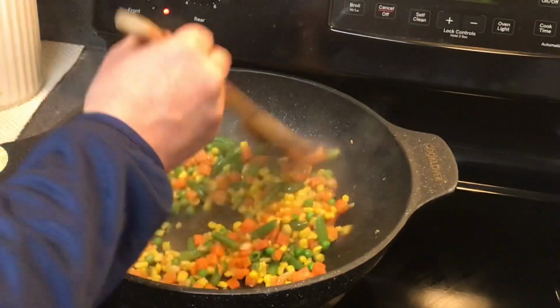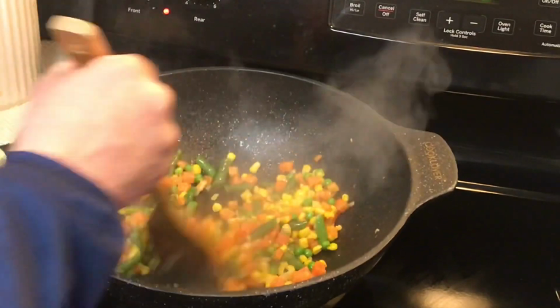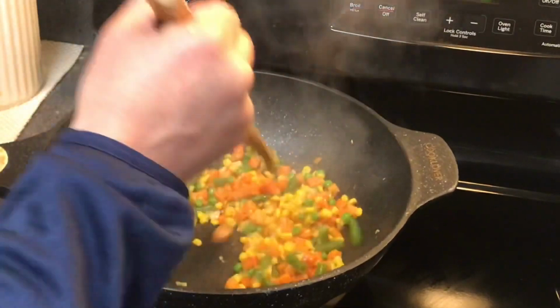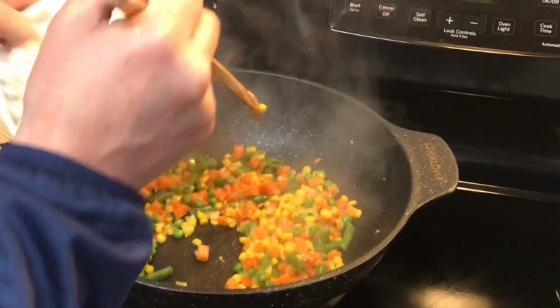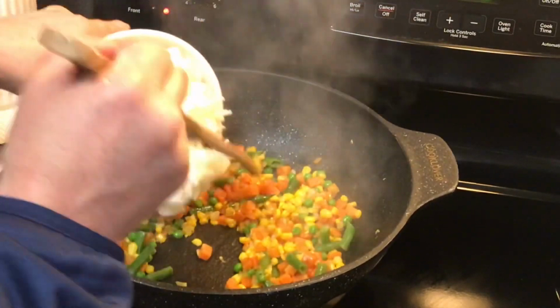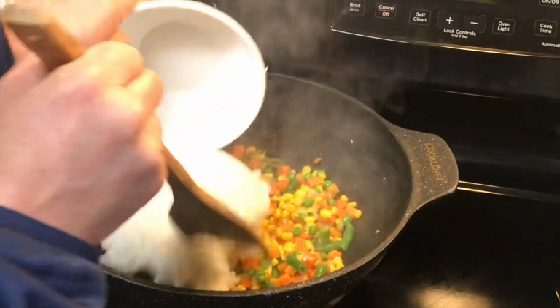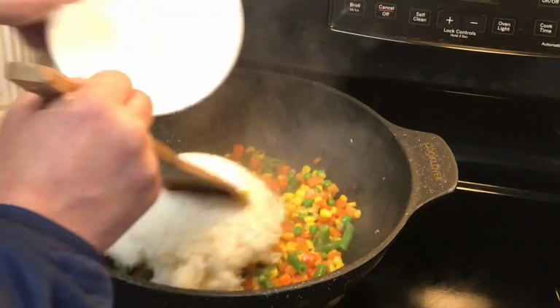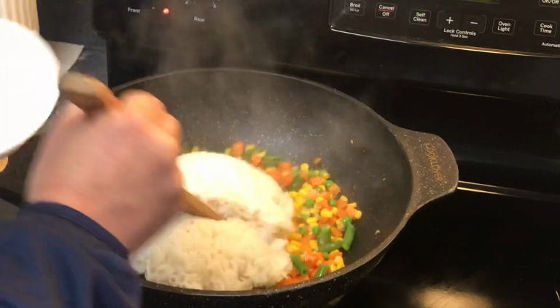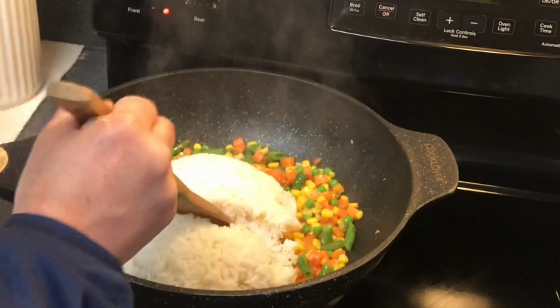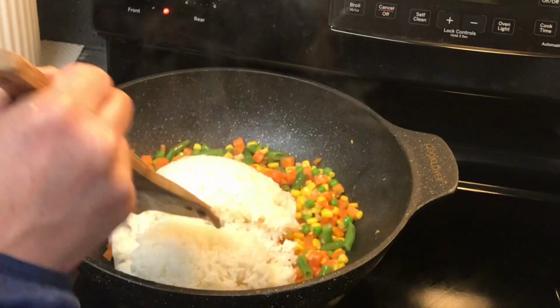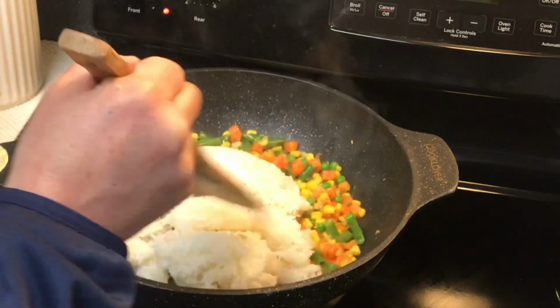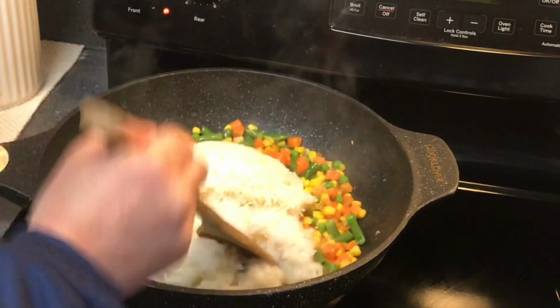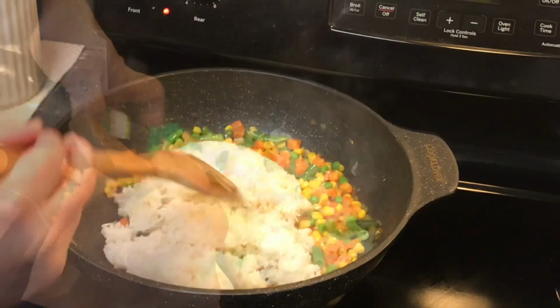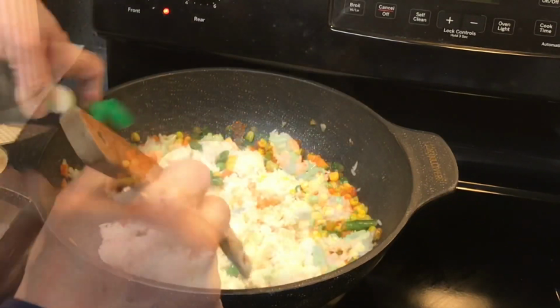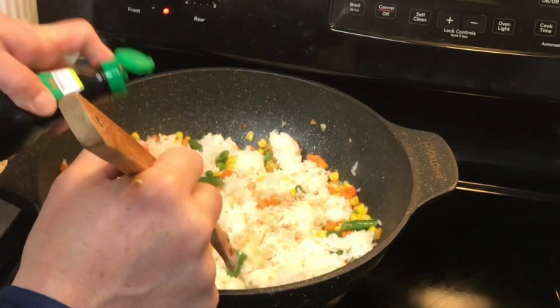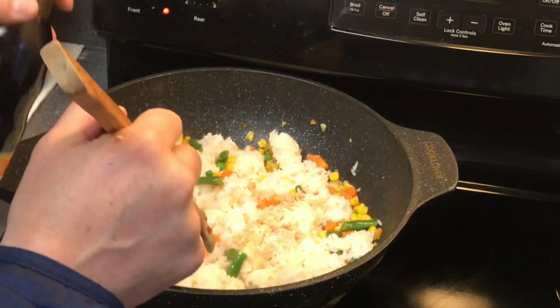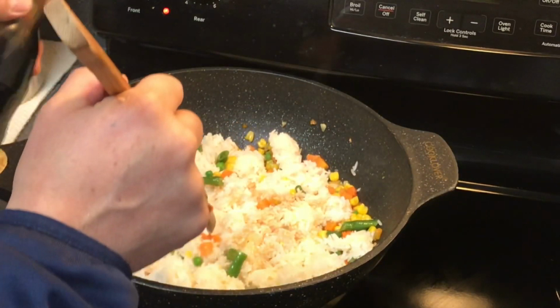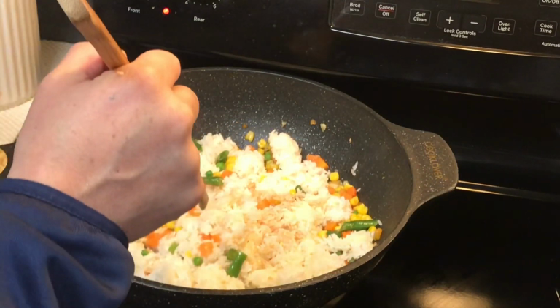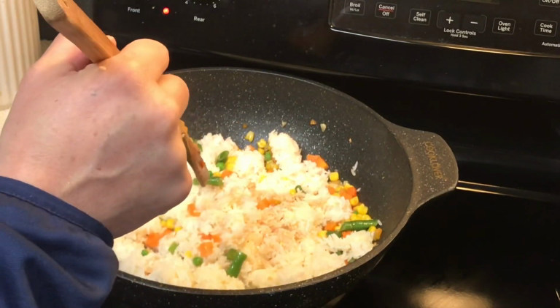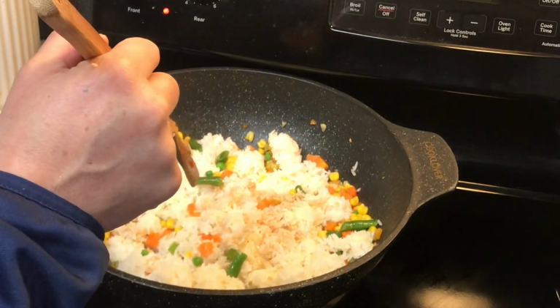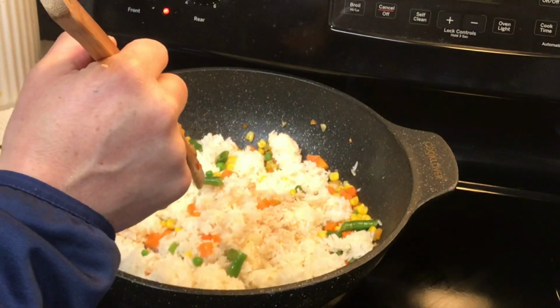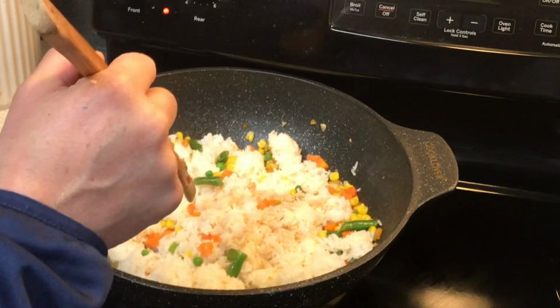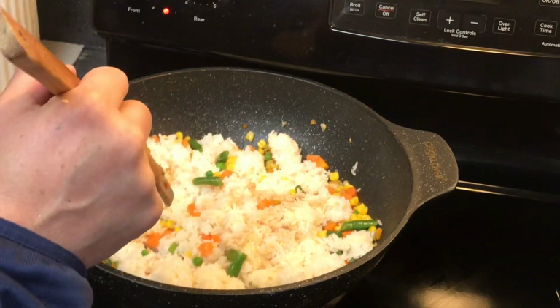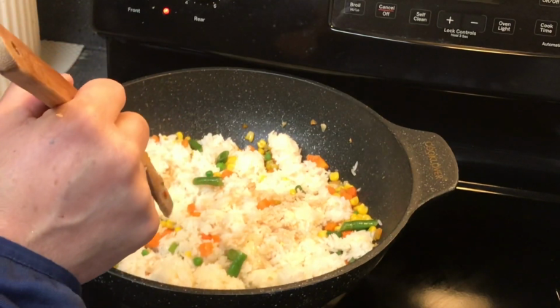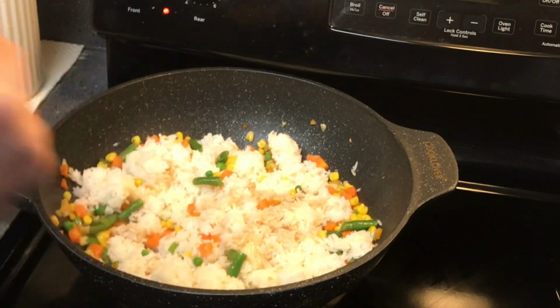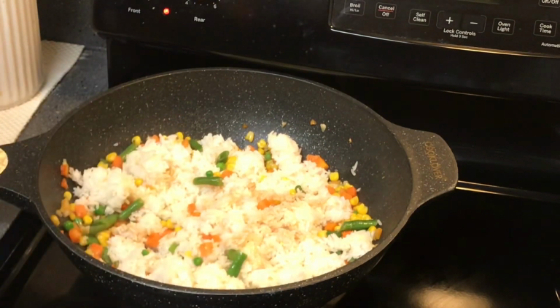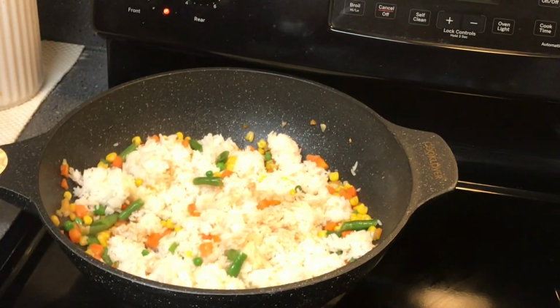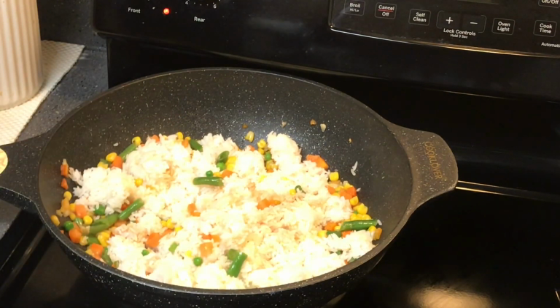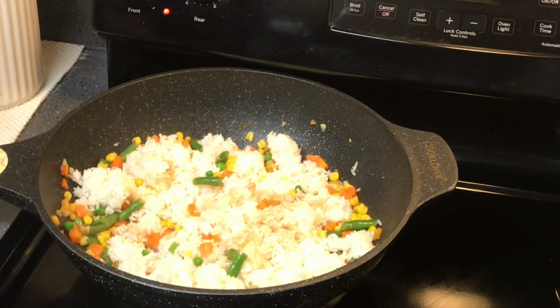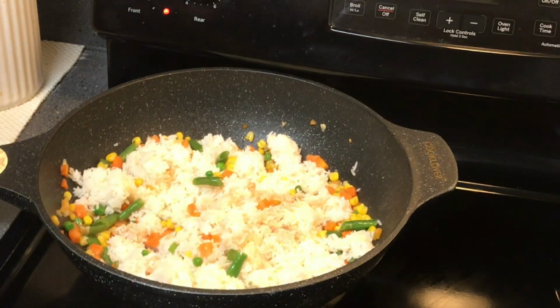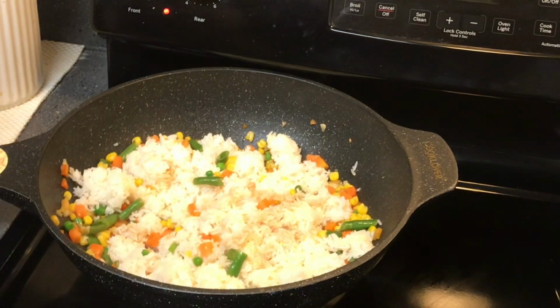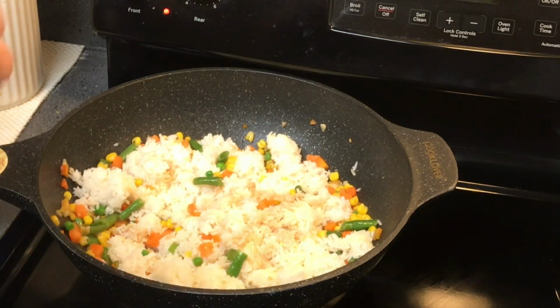Once the vegetables are cooked, I put steamed rice in and try to break all the lumps. I use light seasoning with the steamed rice because there are more spices in the minced crab in spices.